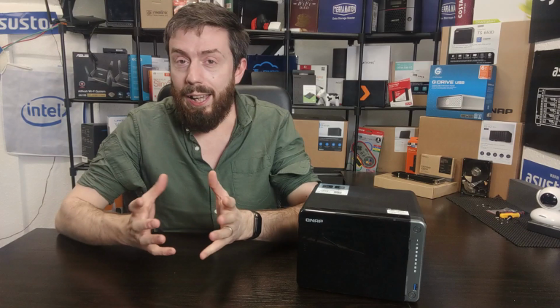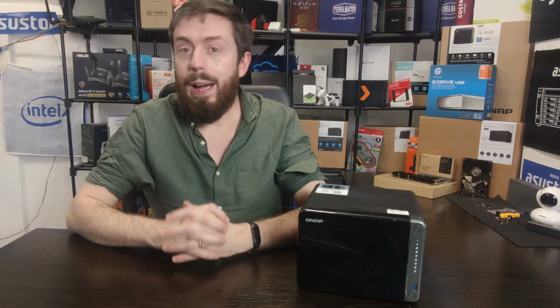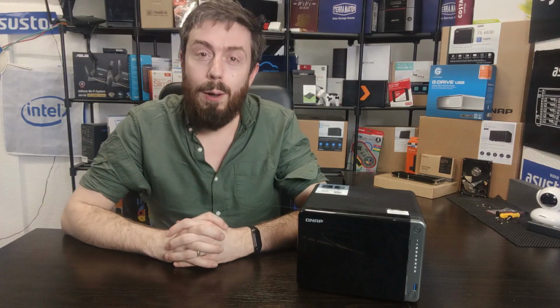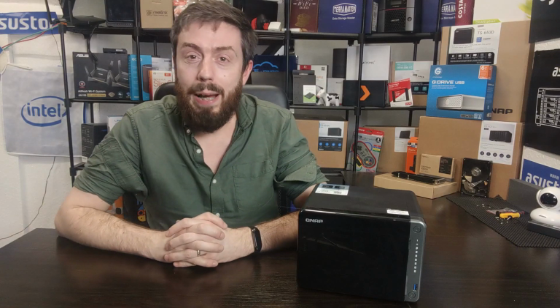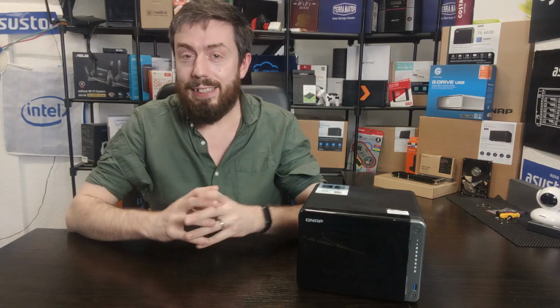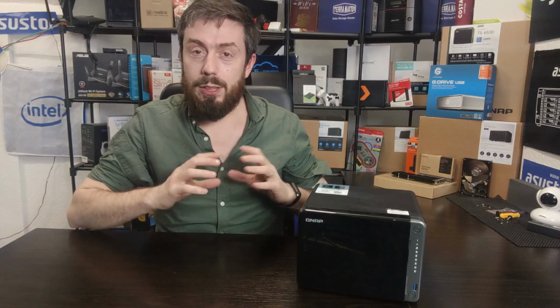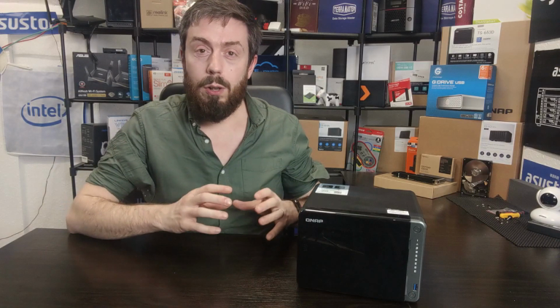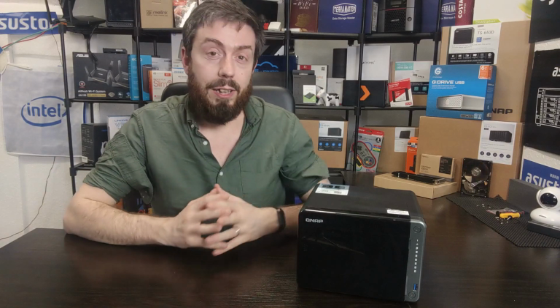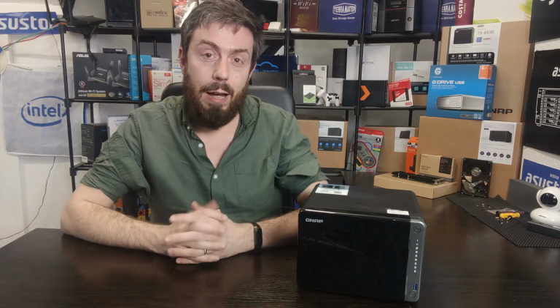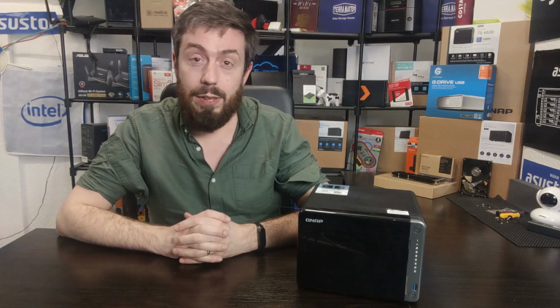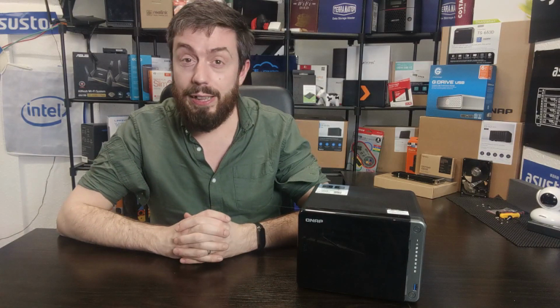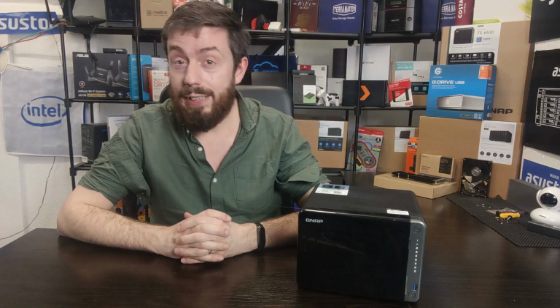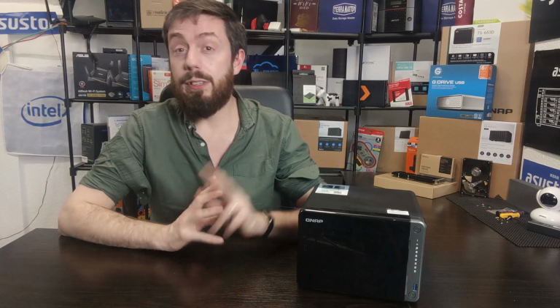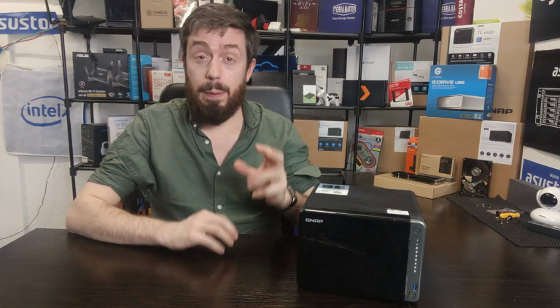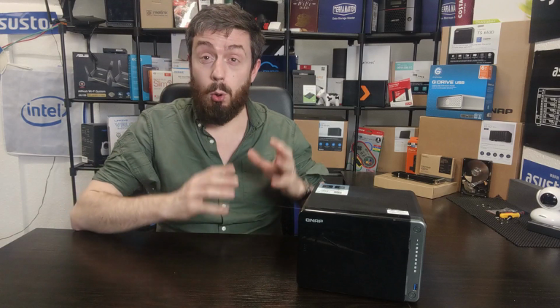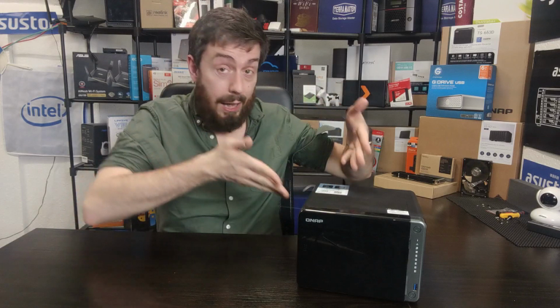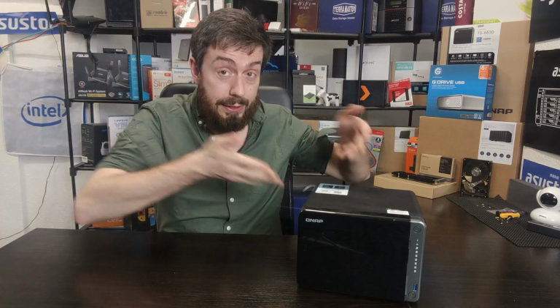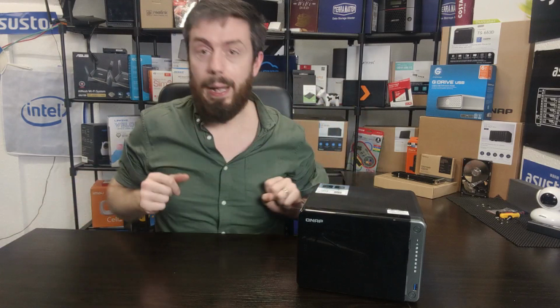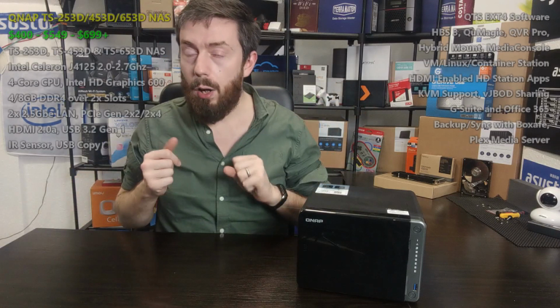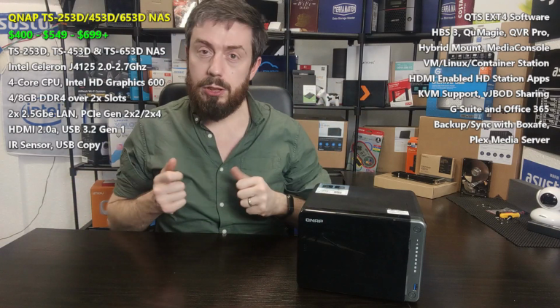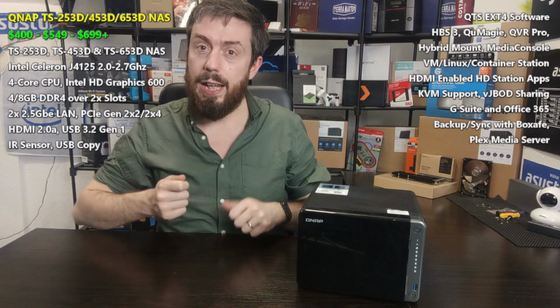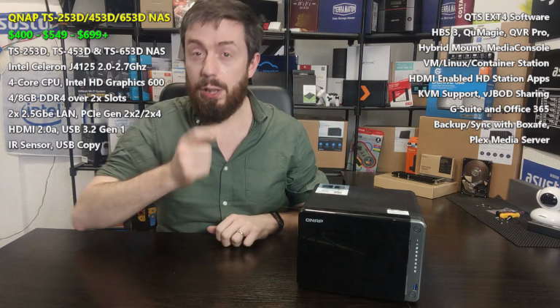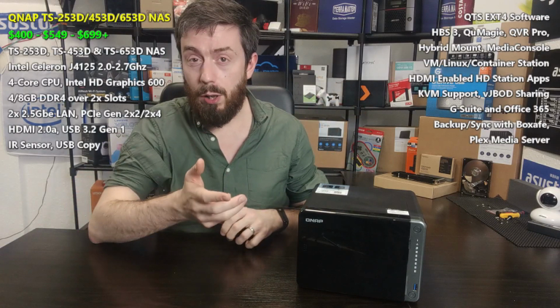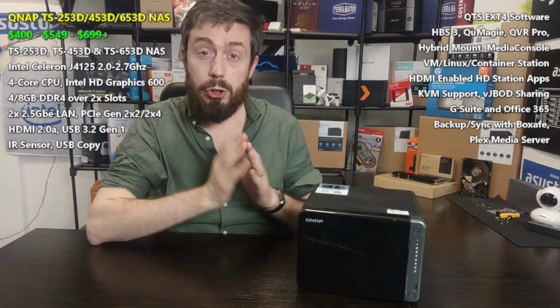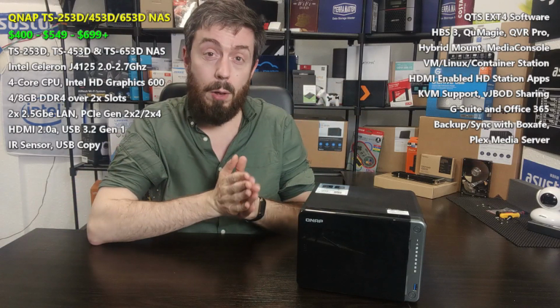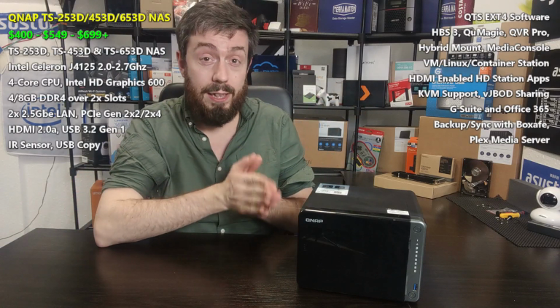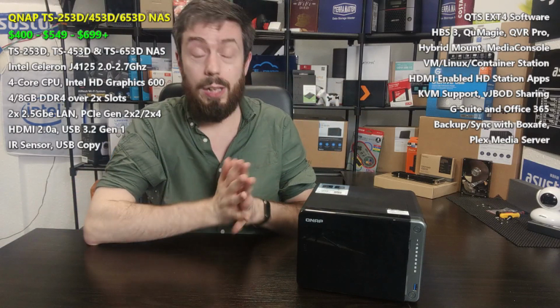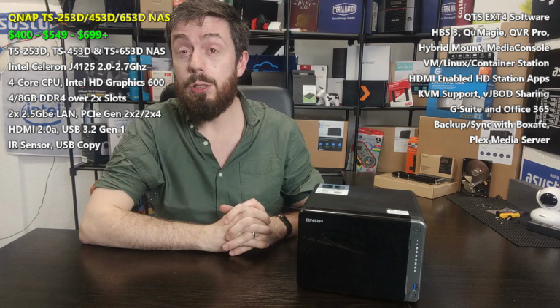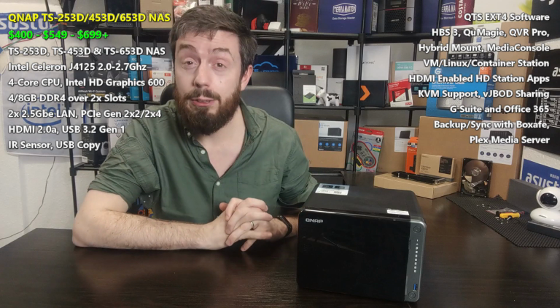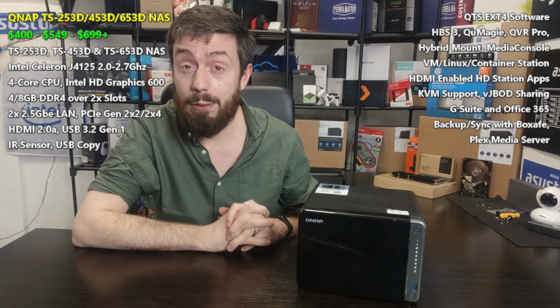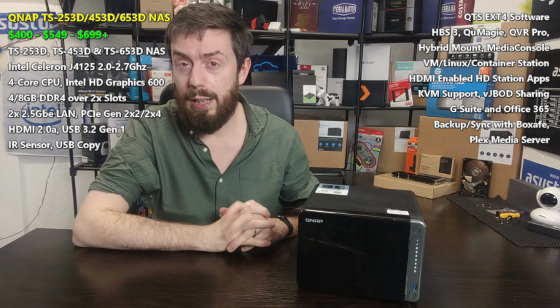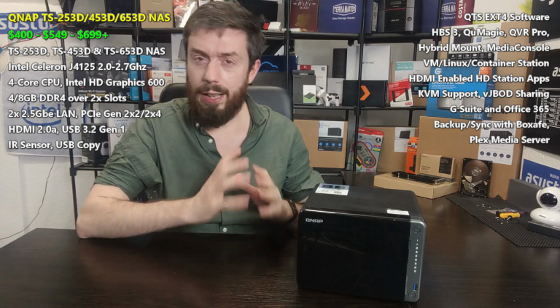Hello and welcome back. Today I want to talk about the QNAP 53D series — the two bay, the four bay, and the six bay — and I want to see if you guys should buy this device in 2021.